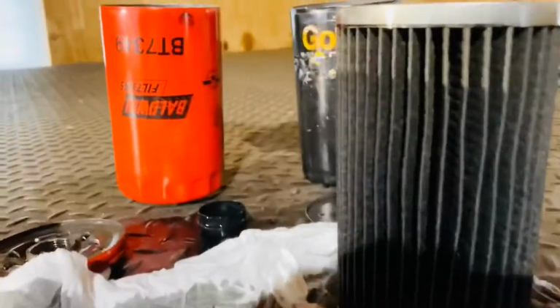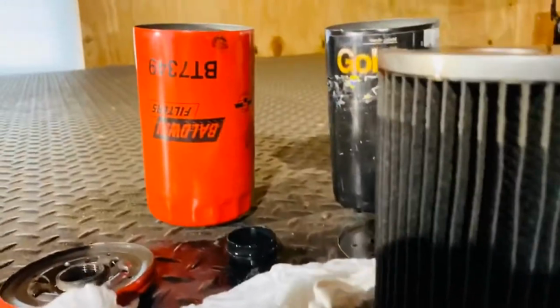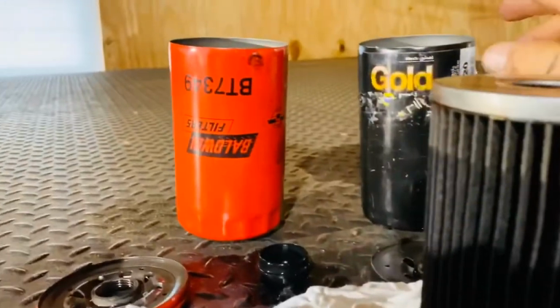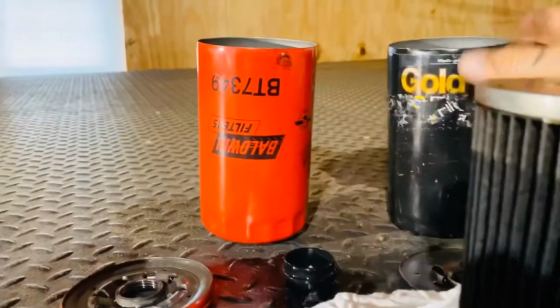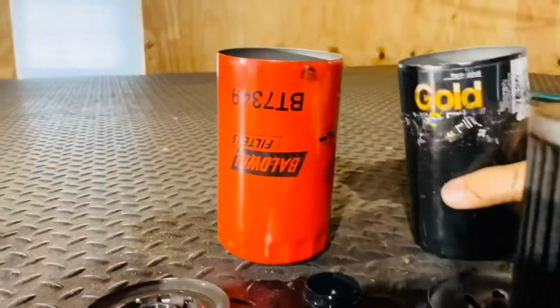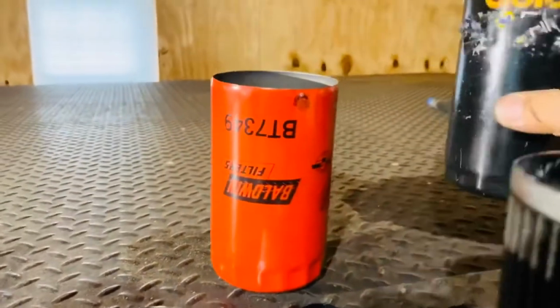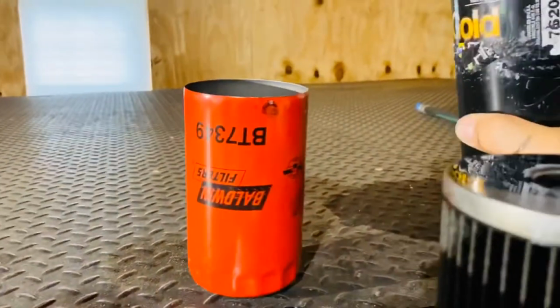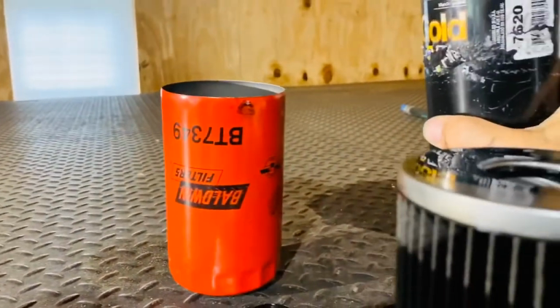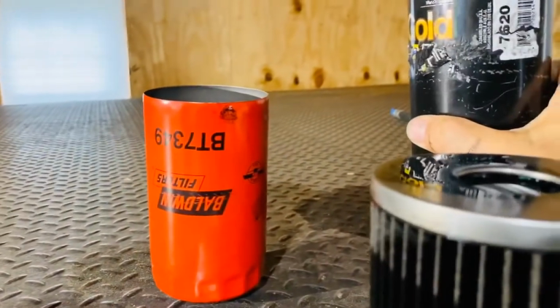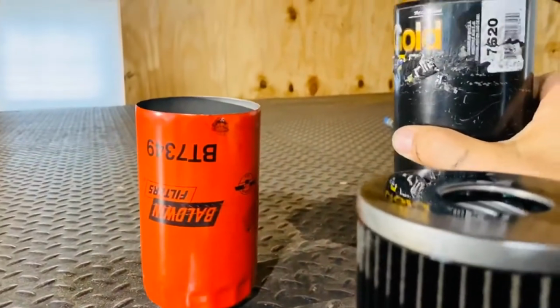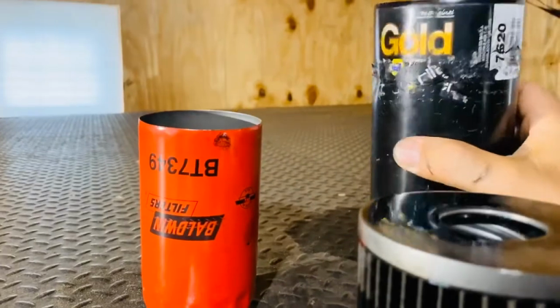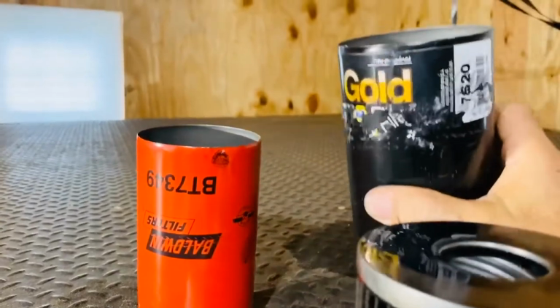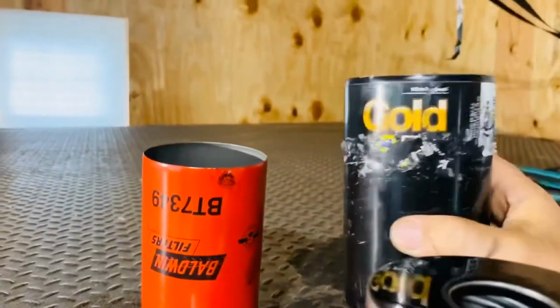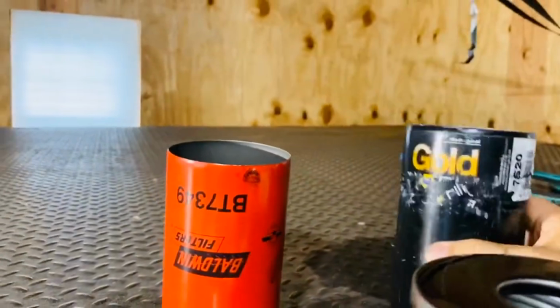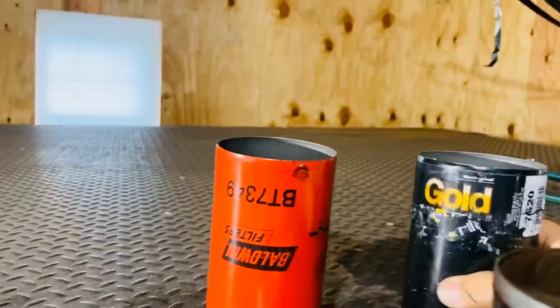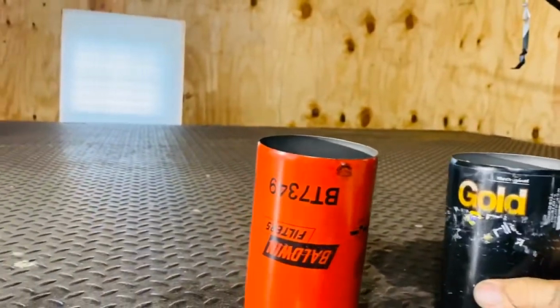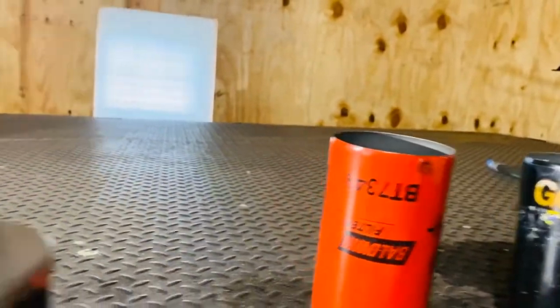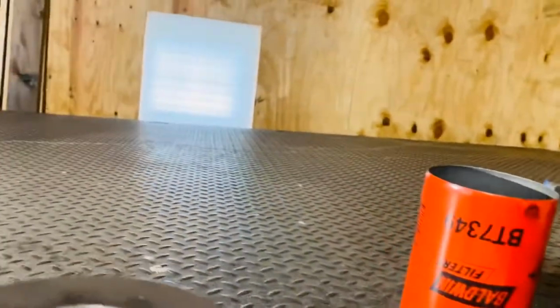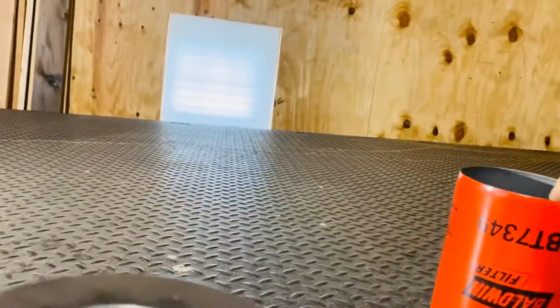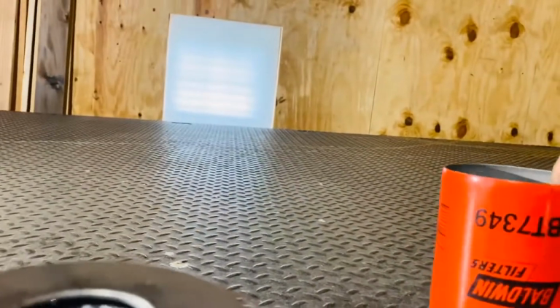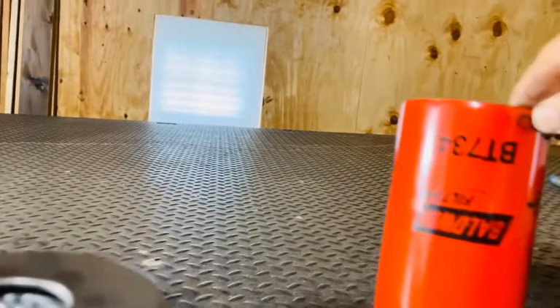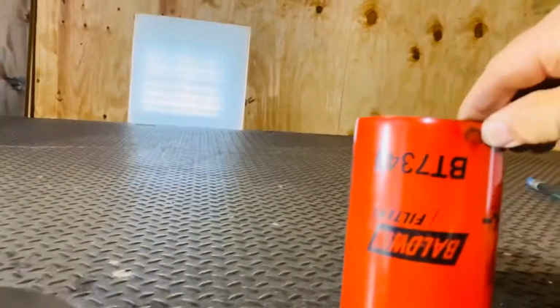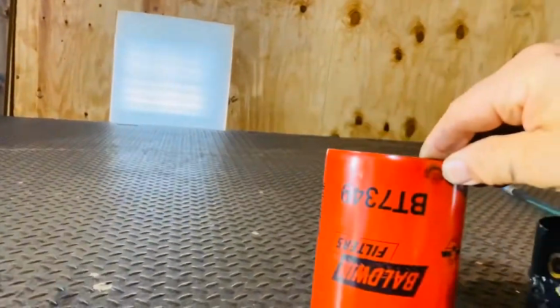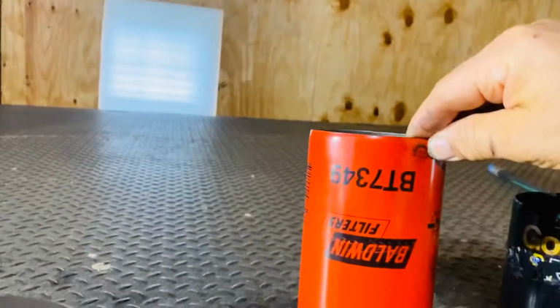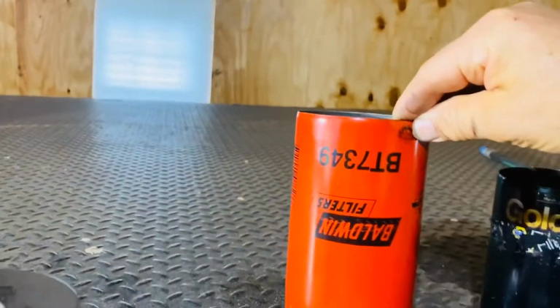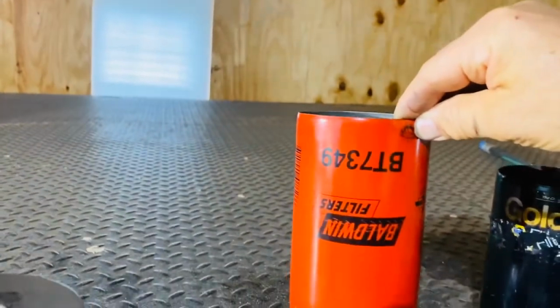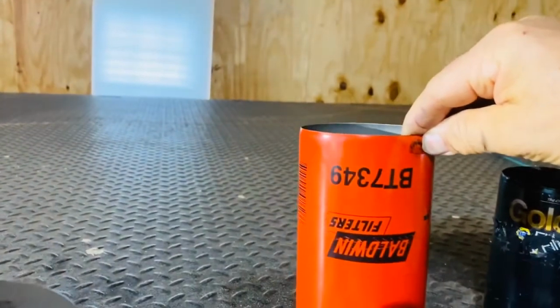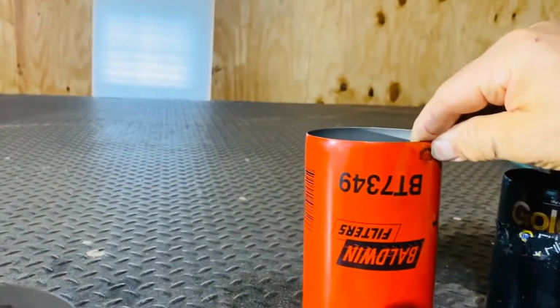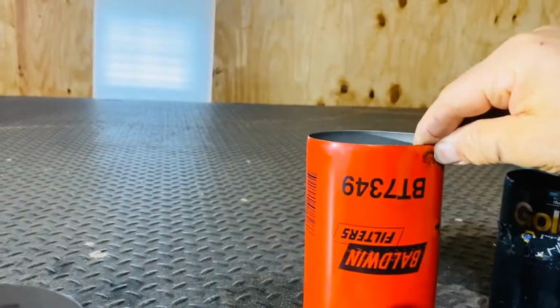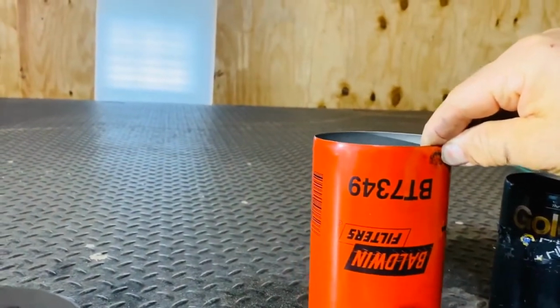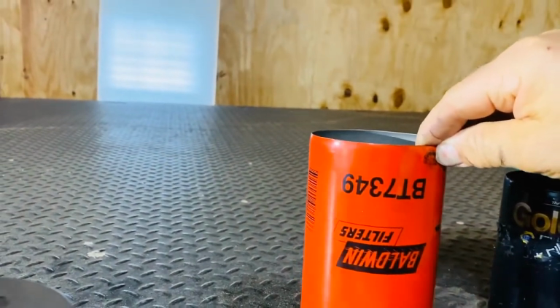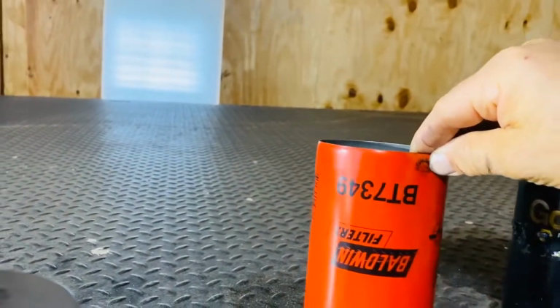These are the two filters I have: the Napa Gold, part number 7620, and the Baldwin, part number BT7349.